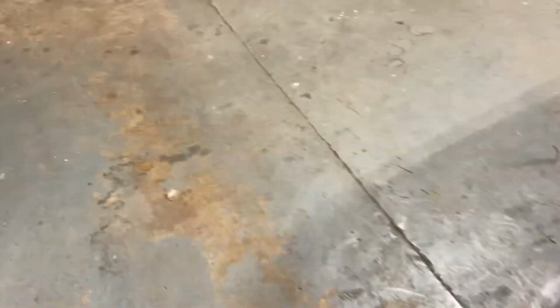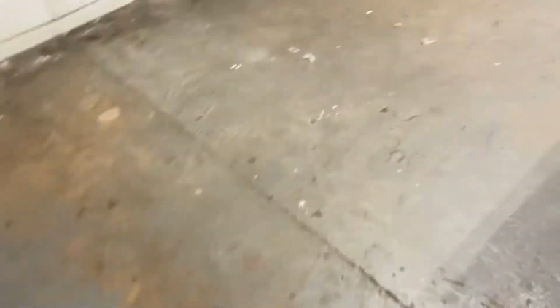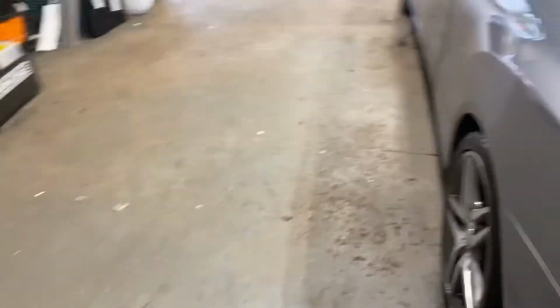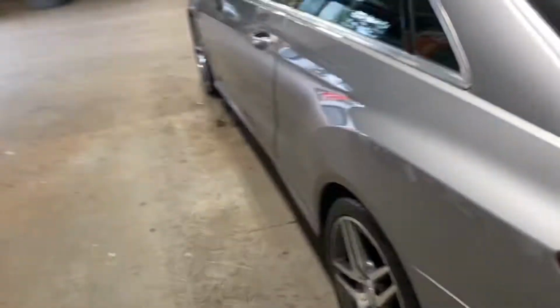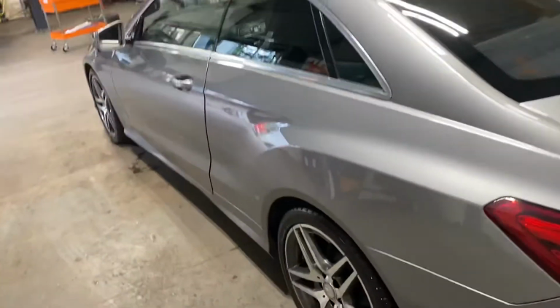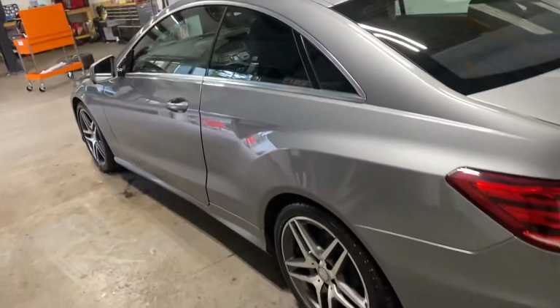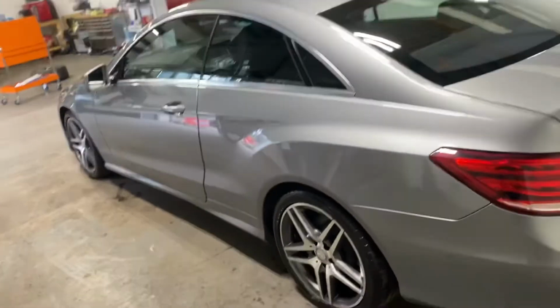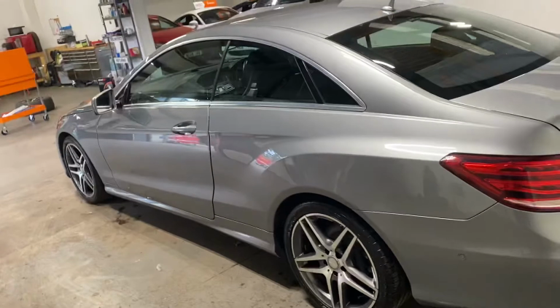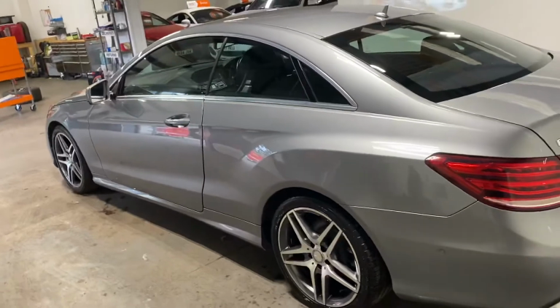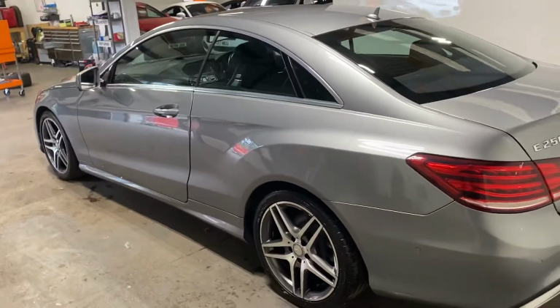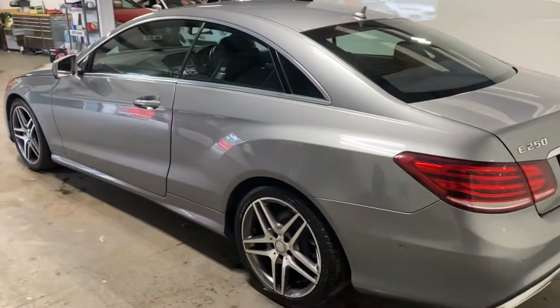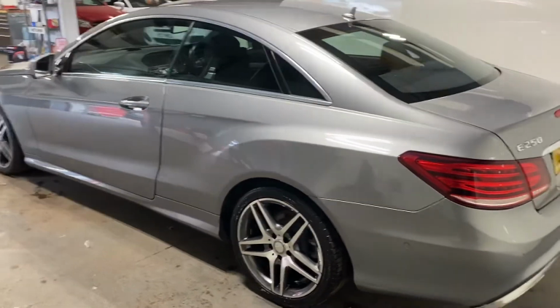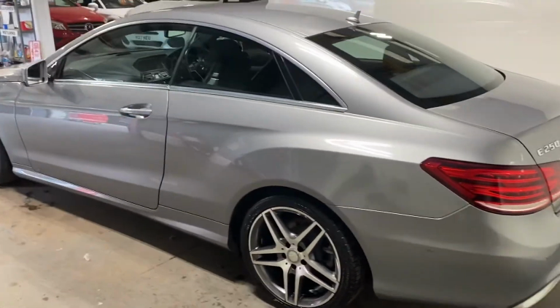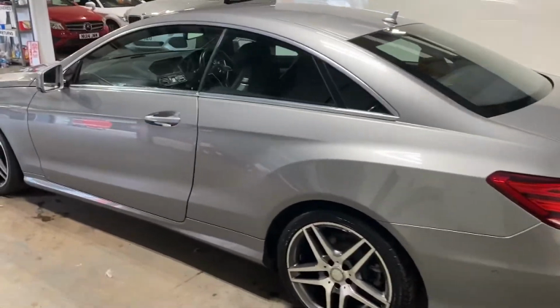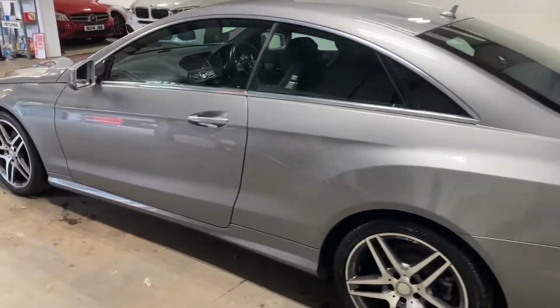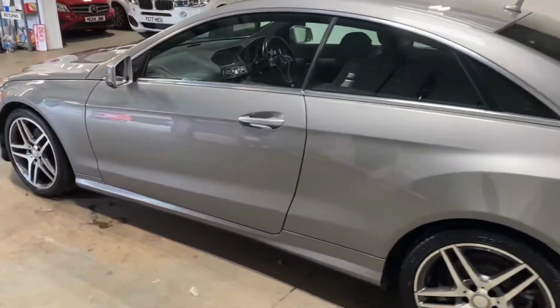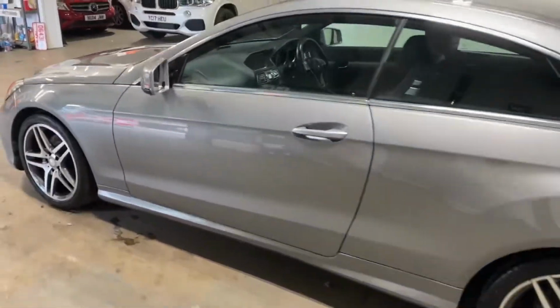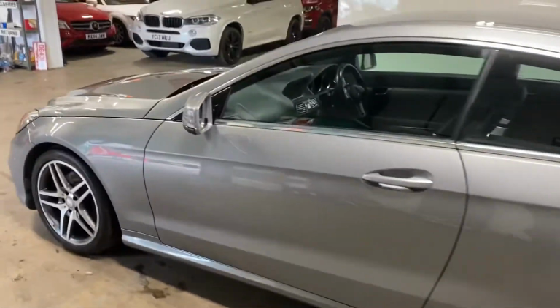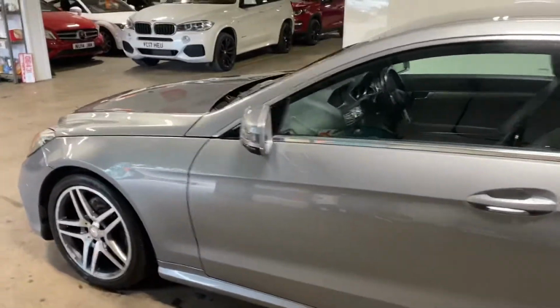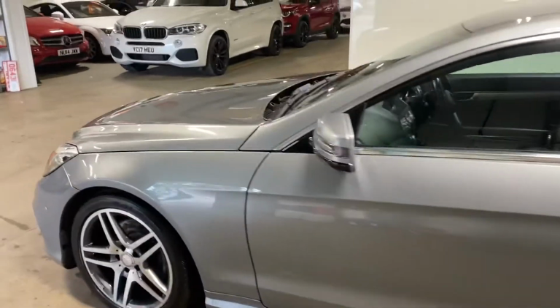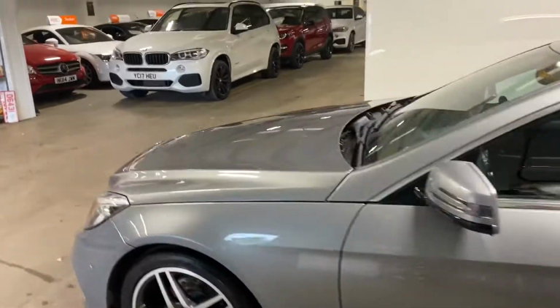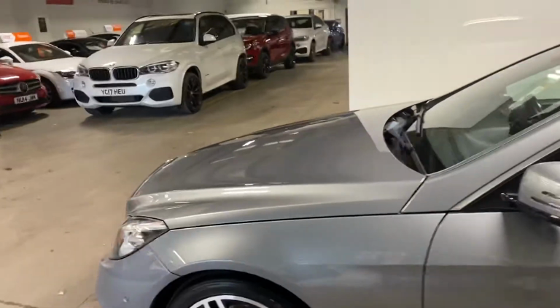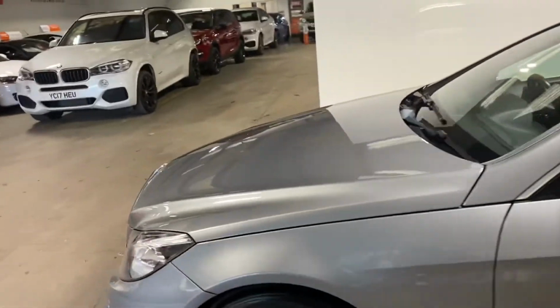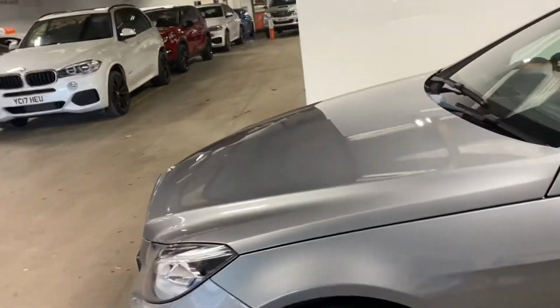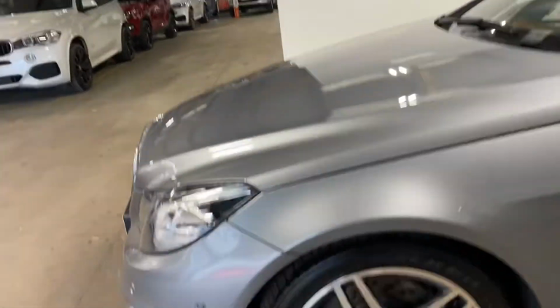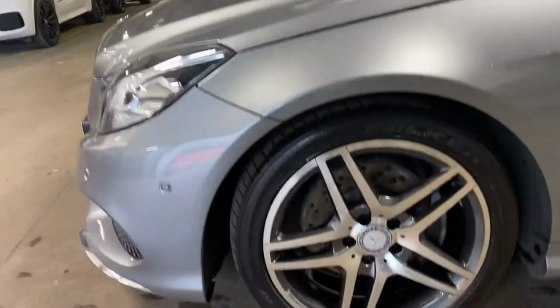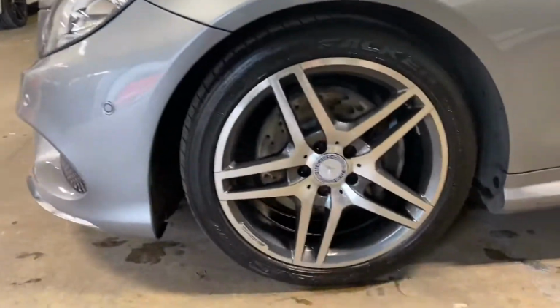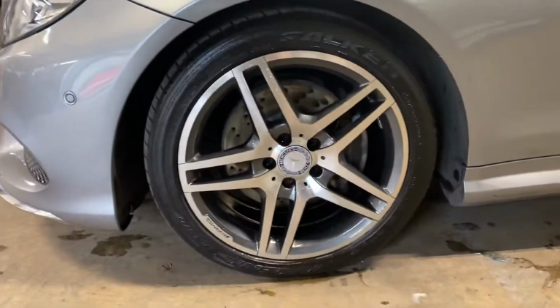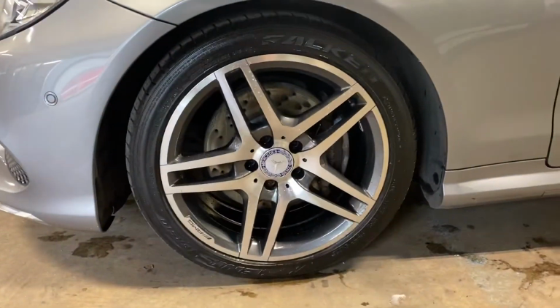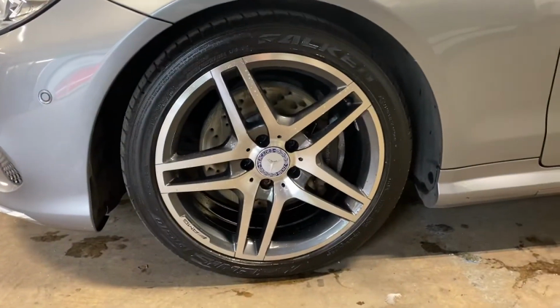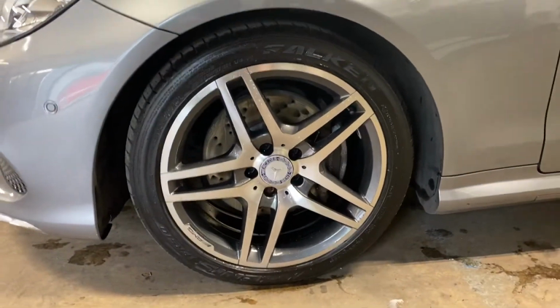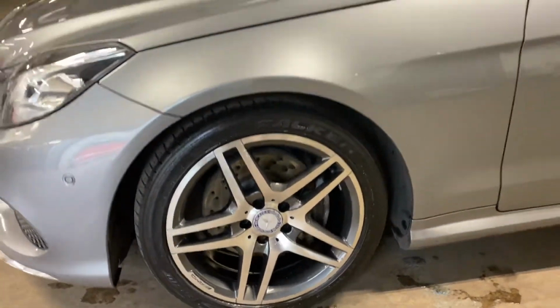Let me take you up the passenger side of this vehicle. I always do it at an angle so you can see for any scratches and dings, etc. Let me just show you this wheel as well — very clean.